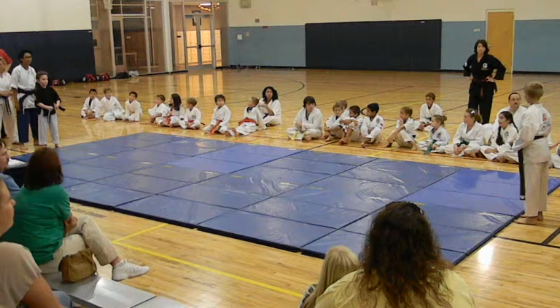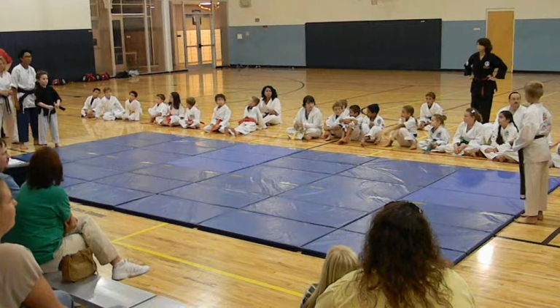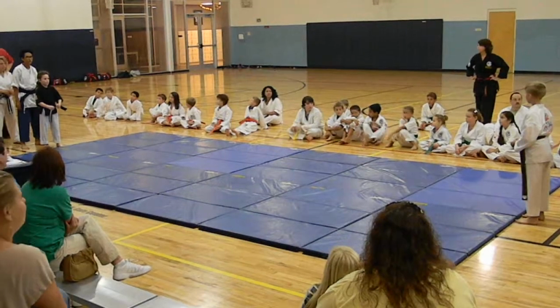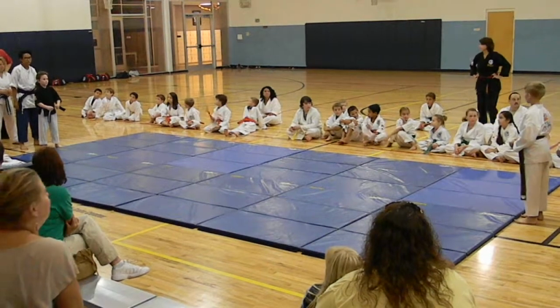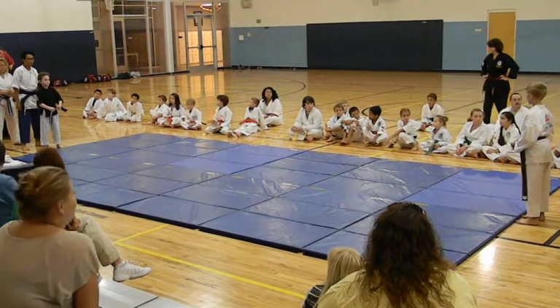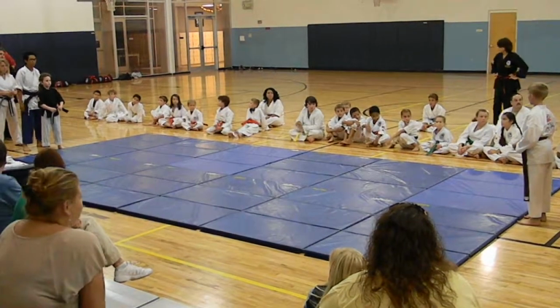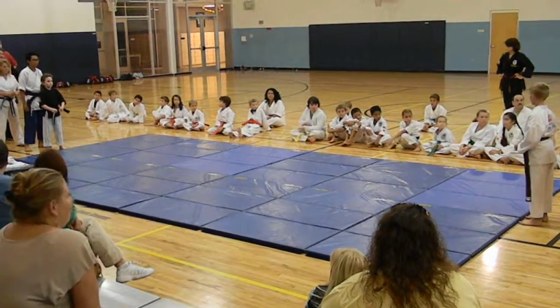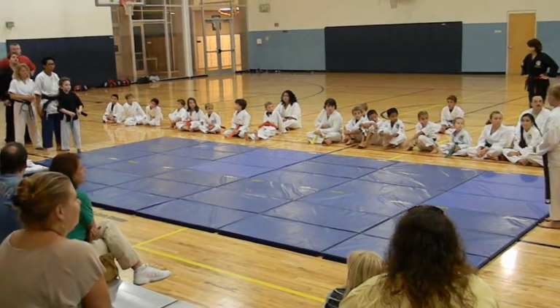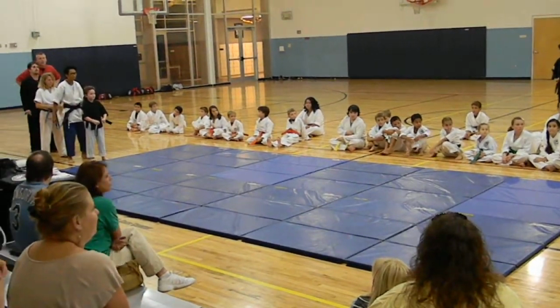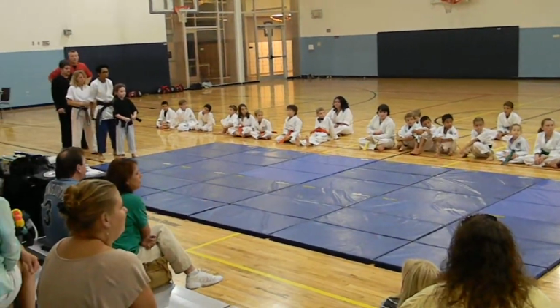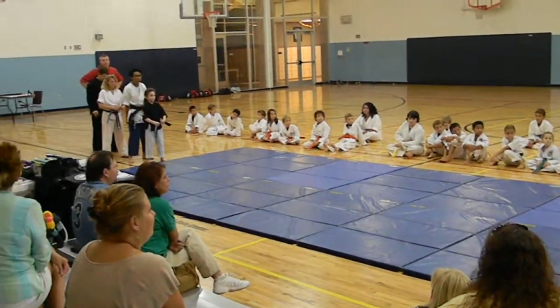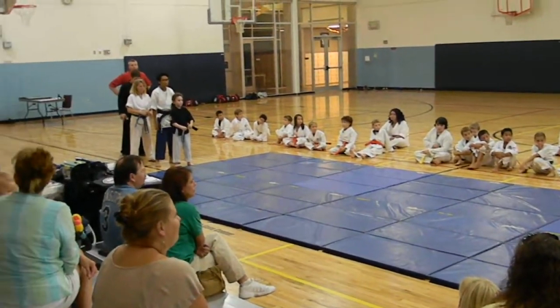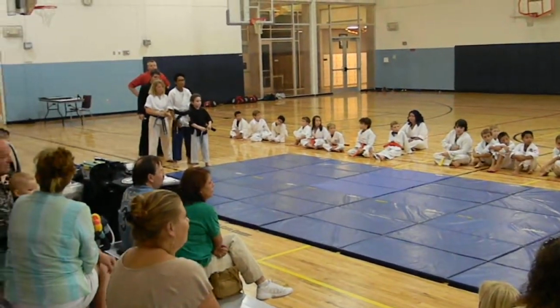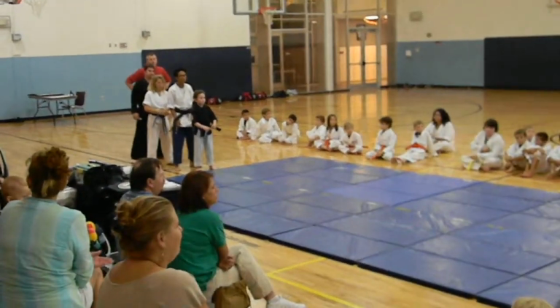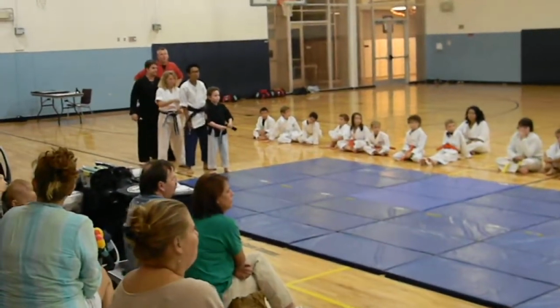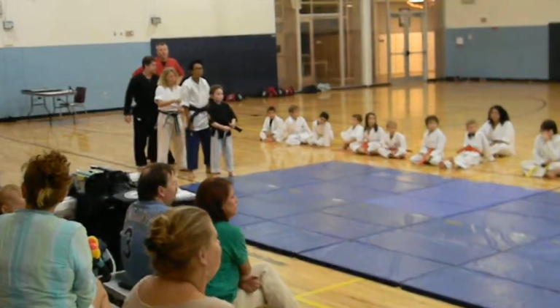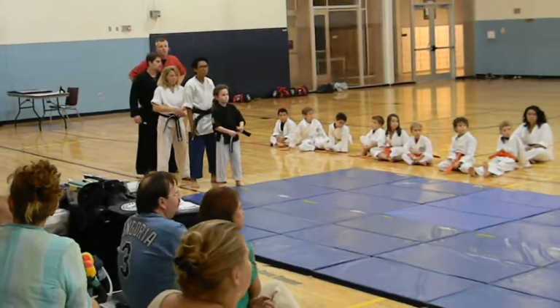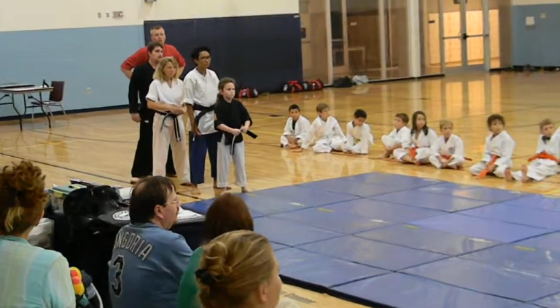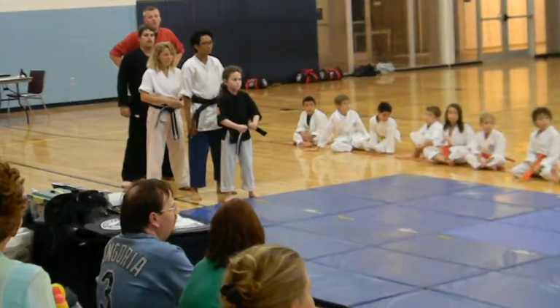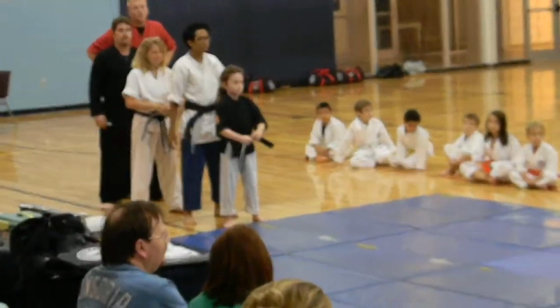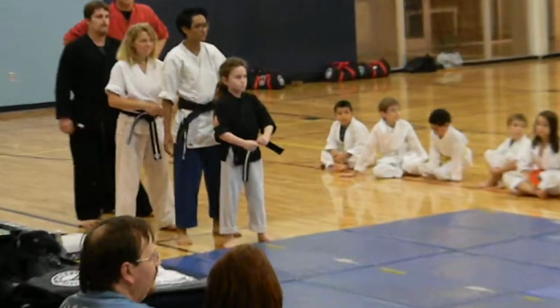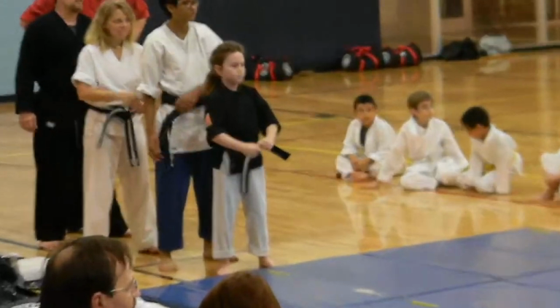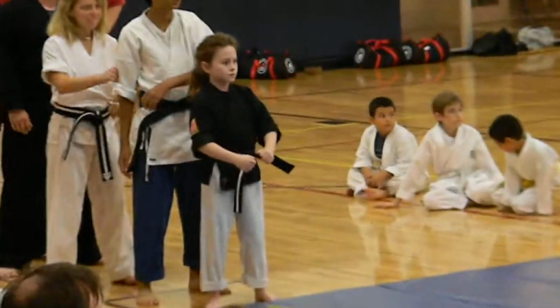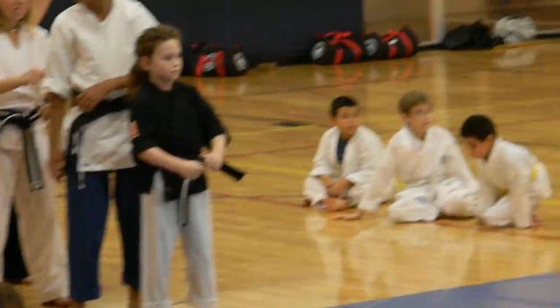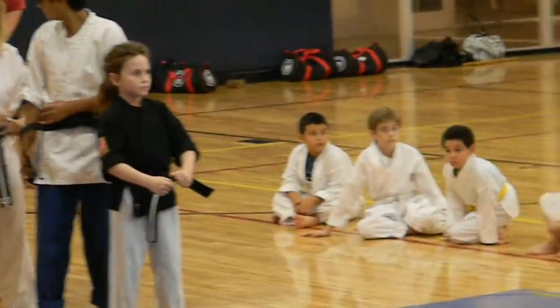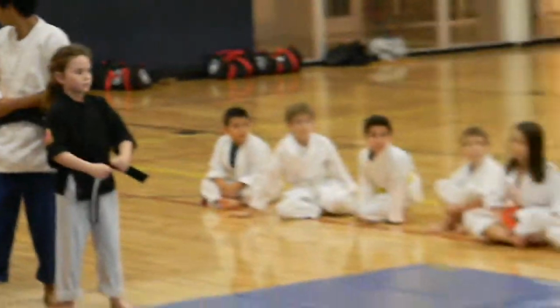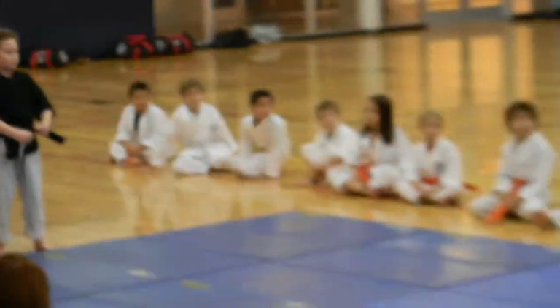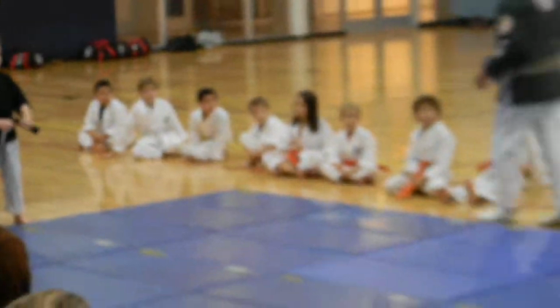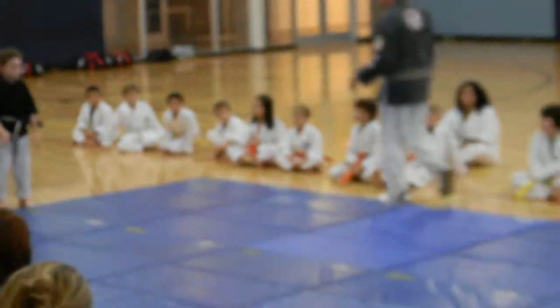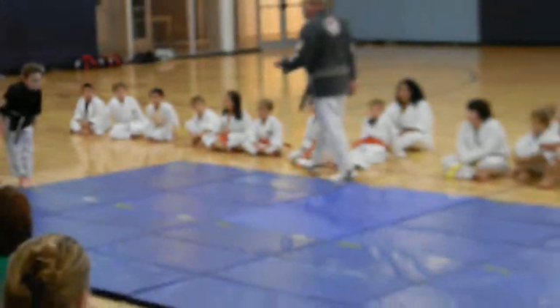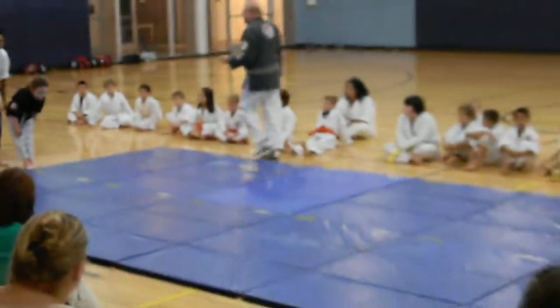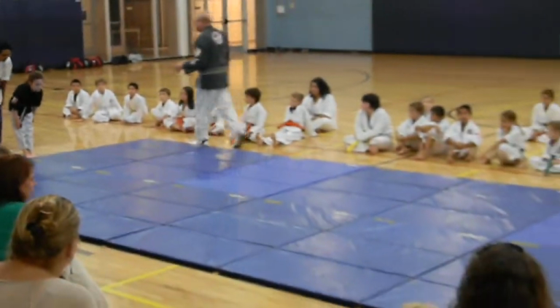This is one of my favorite drills on one-step sparring. It's a training drill. I'll talk about it as they go. You can do it really fast.